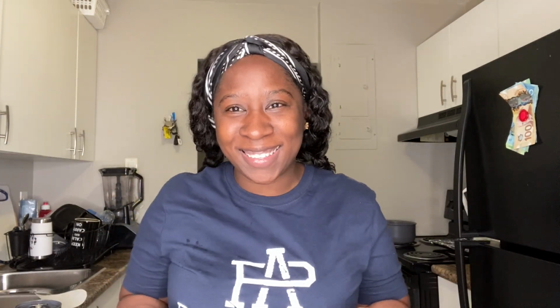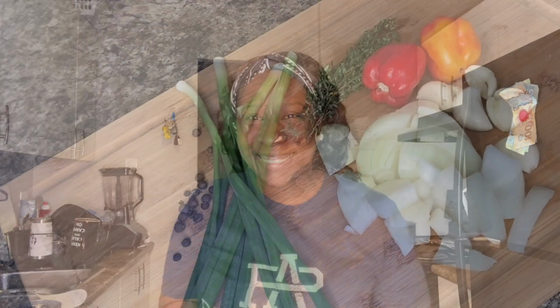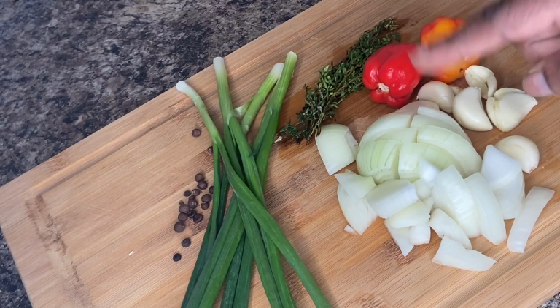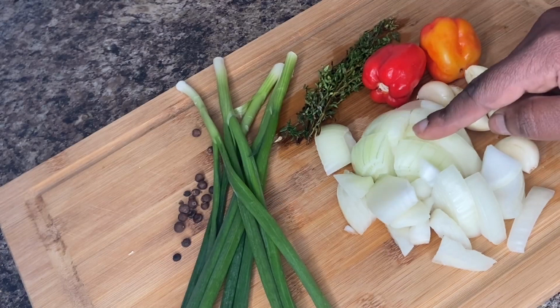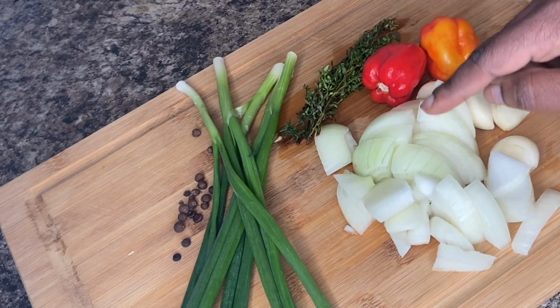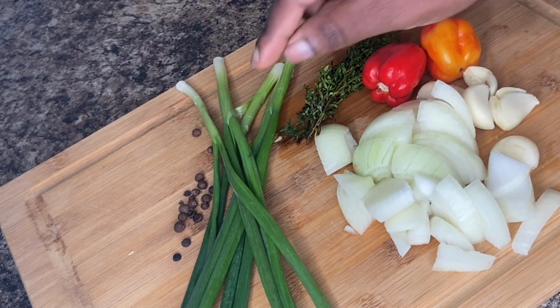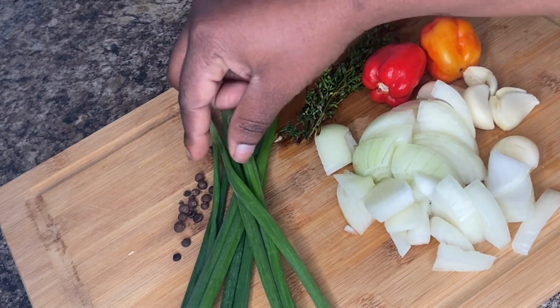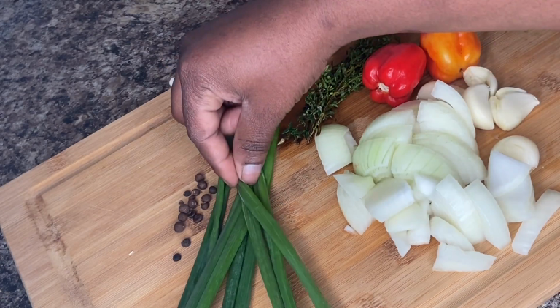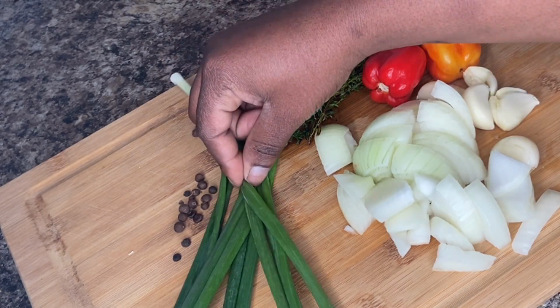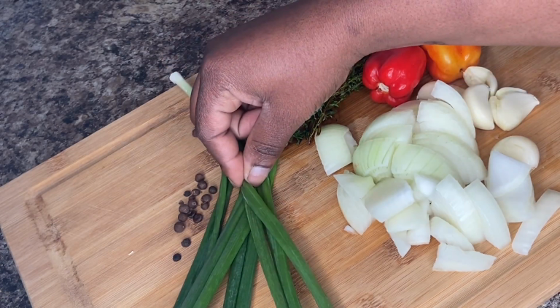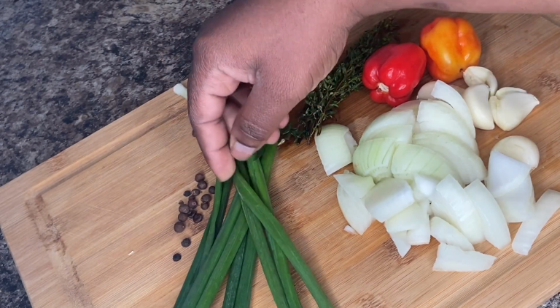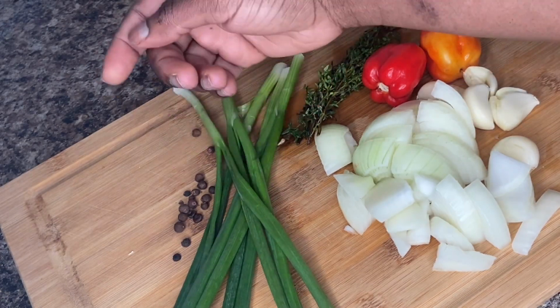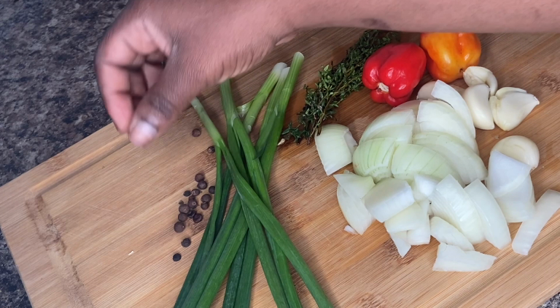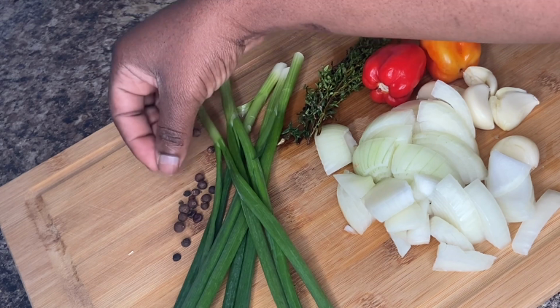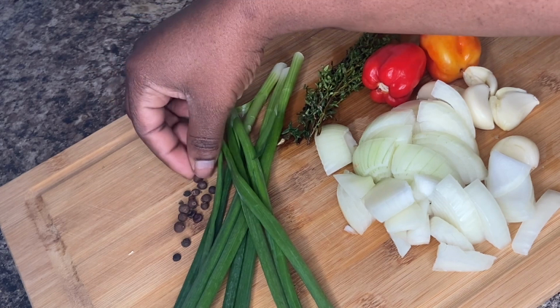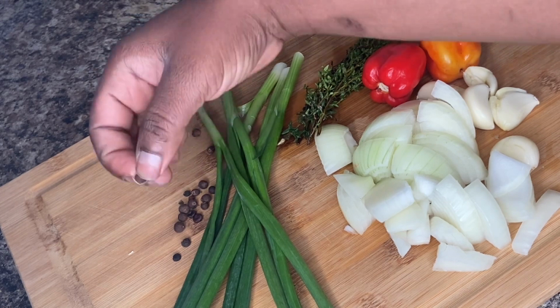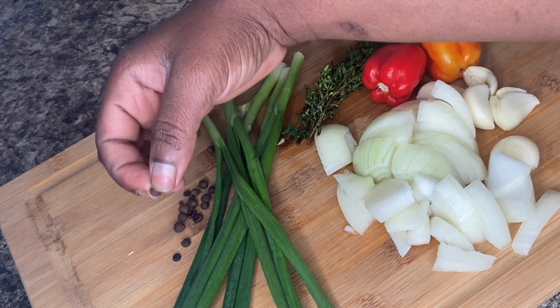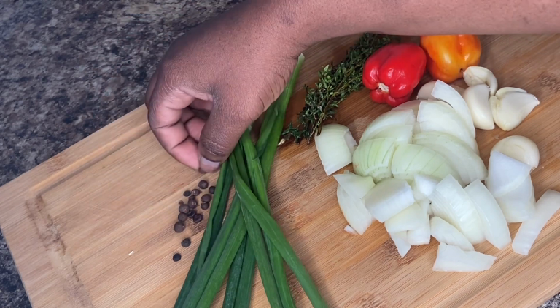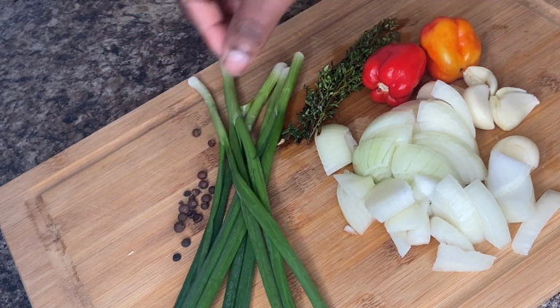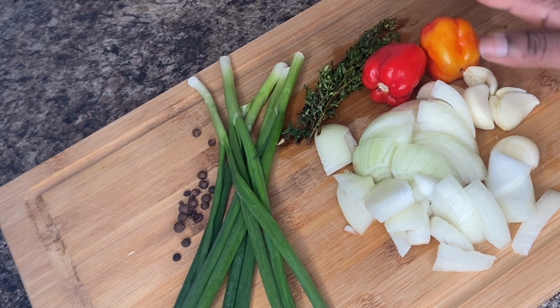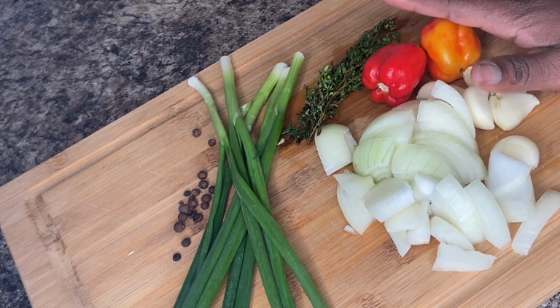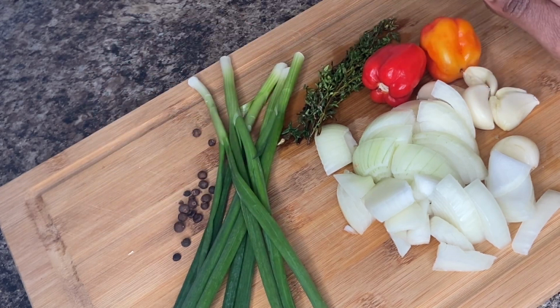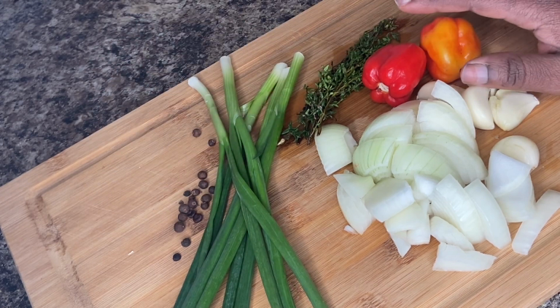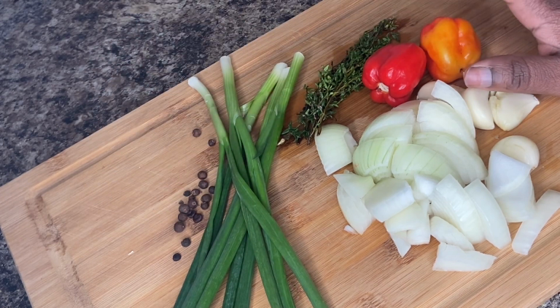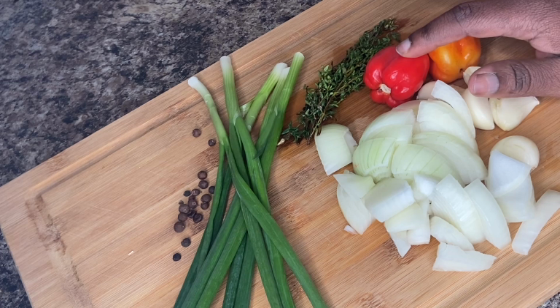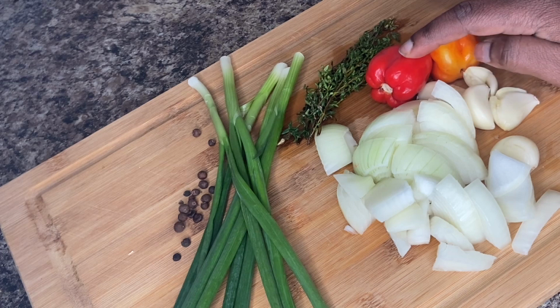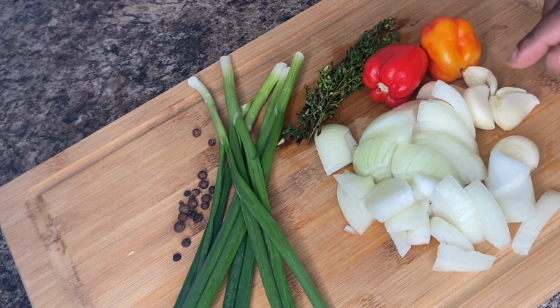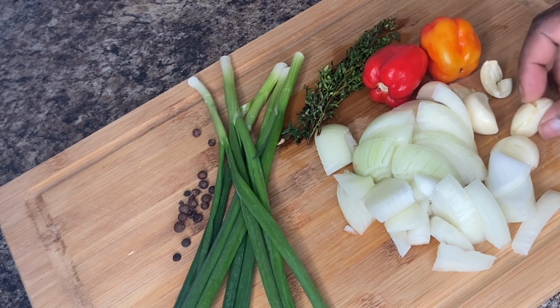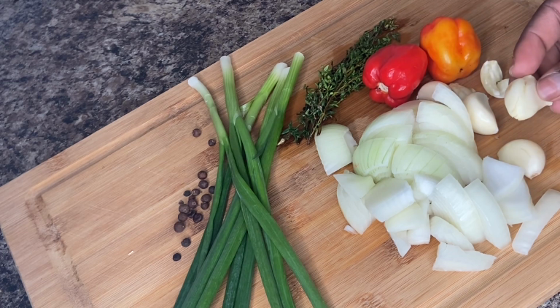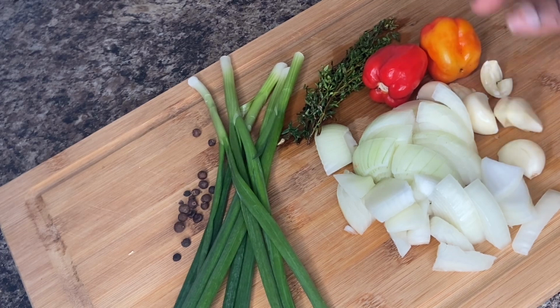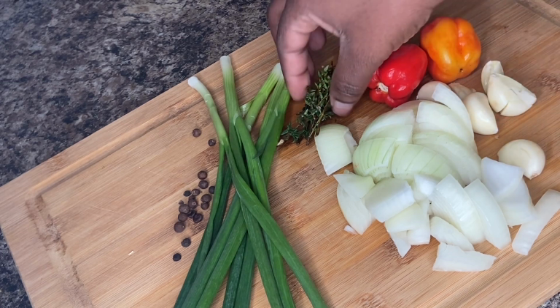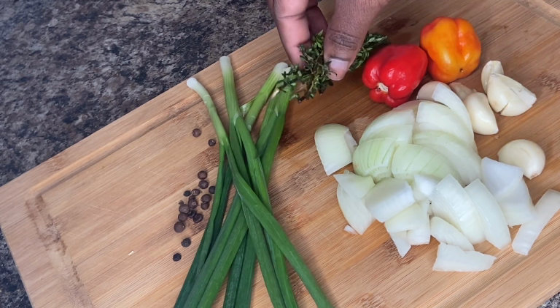Here we have some onion, some green onion or scallion. Some pimenta berries or allspice berries. We have some scotch bonnet pepper, some garlic and some thyme.